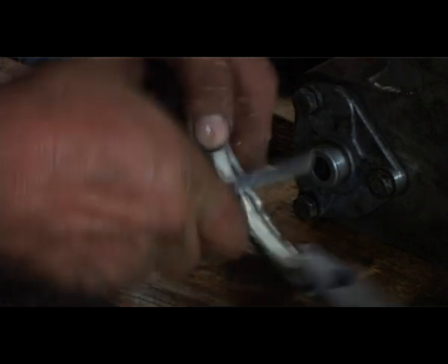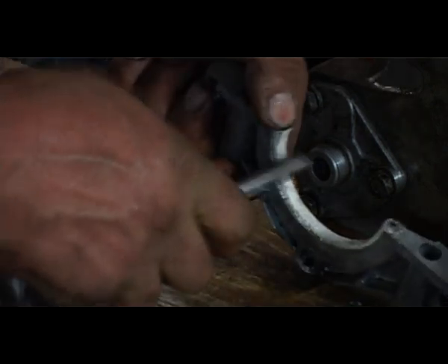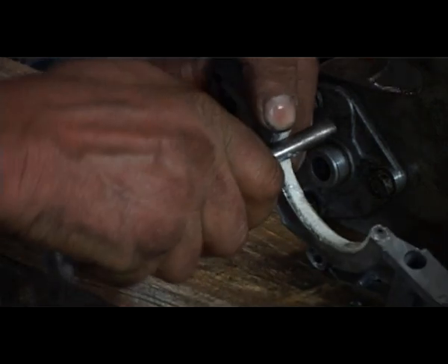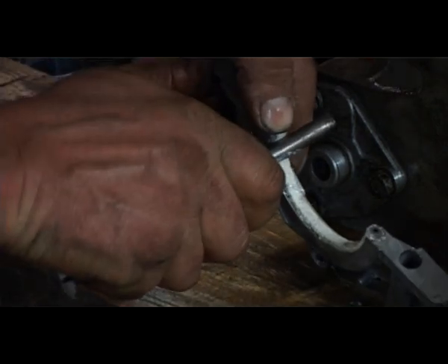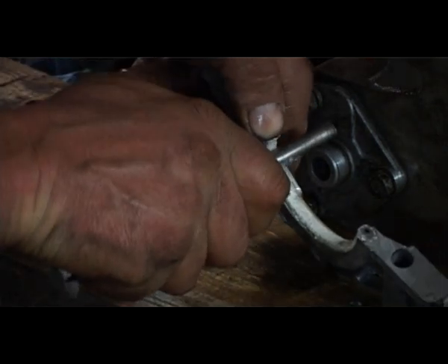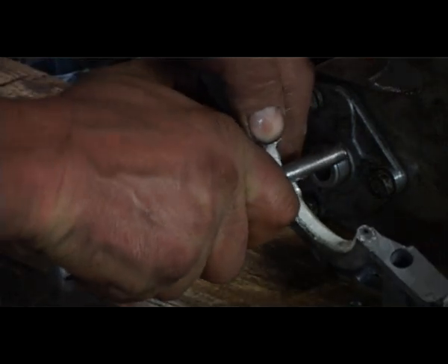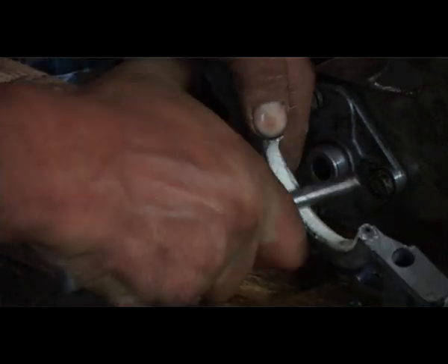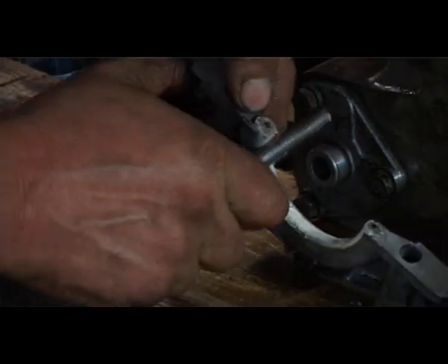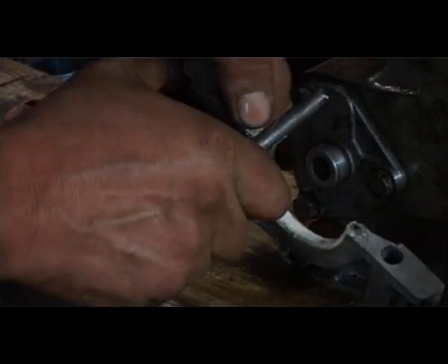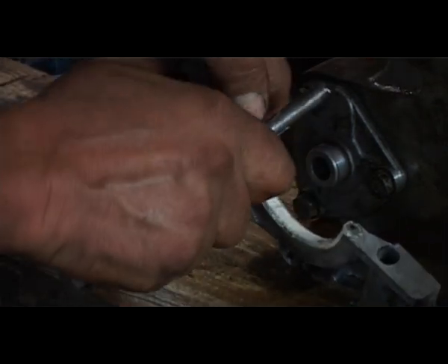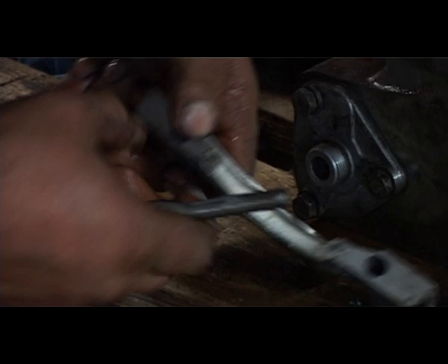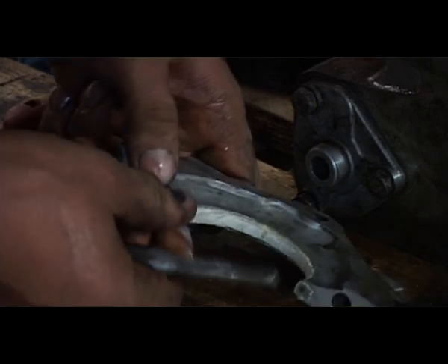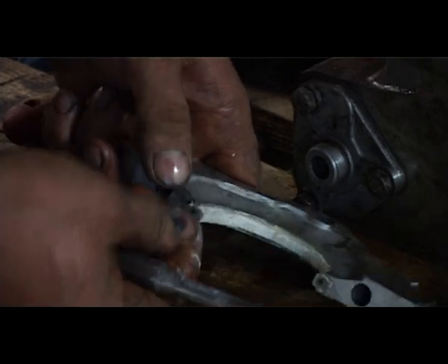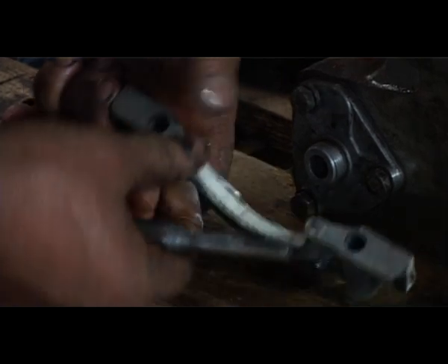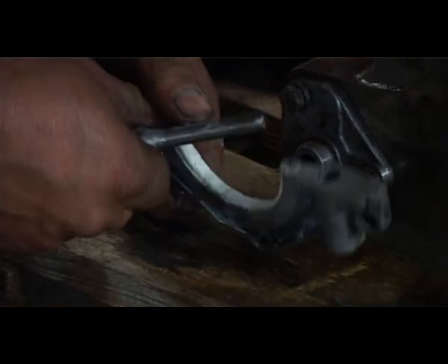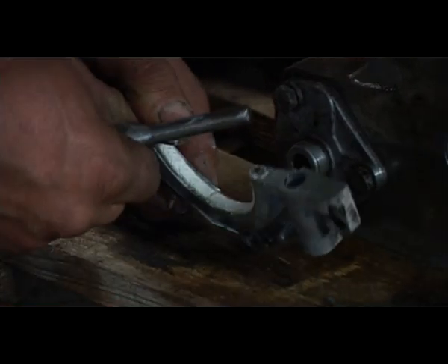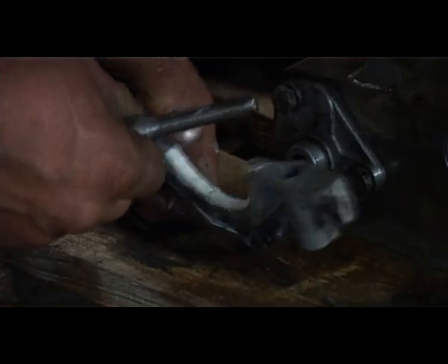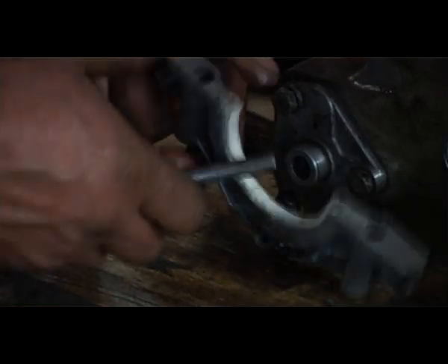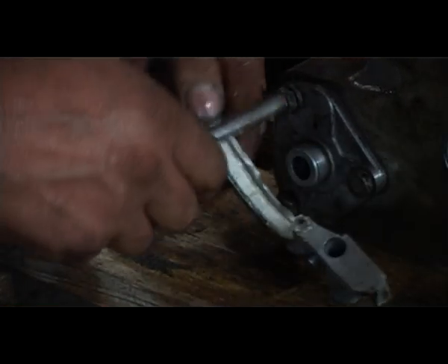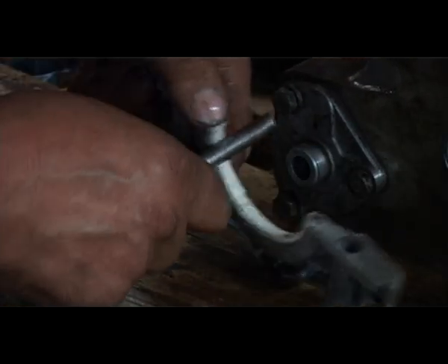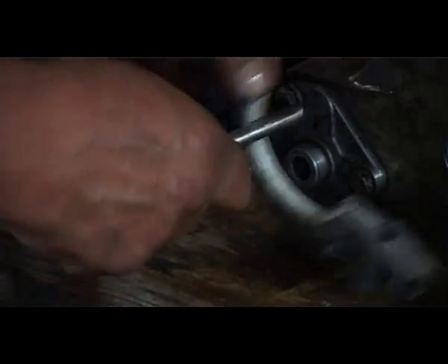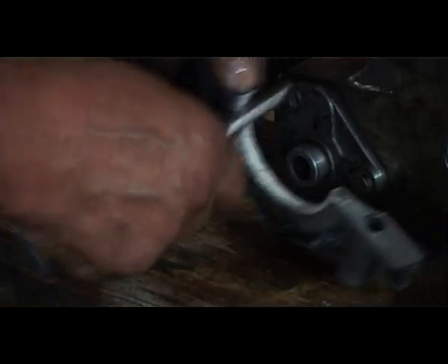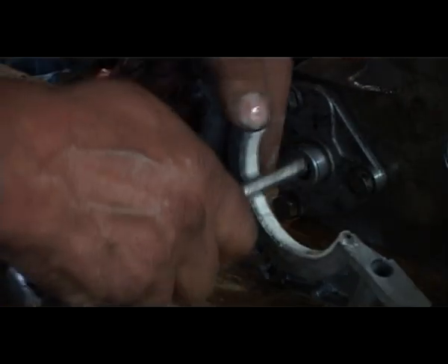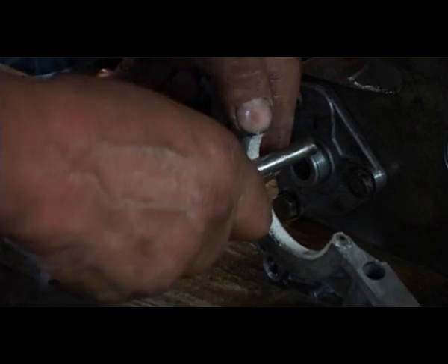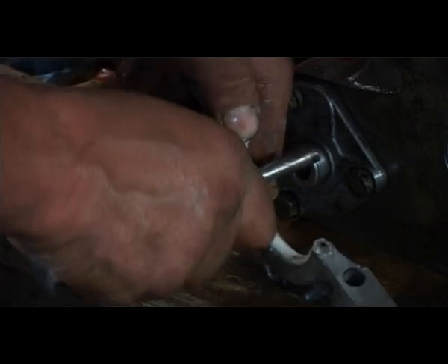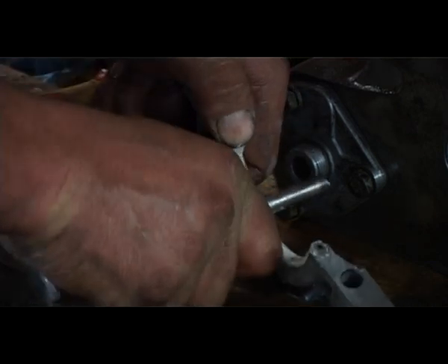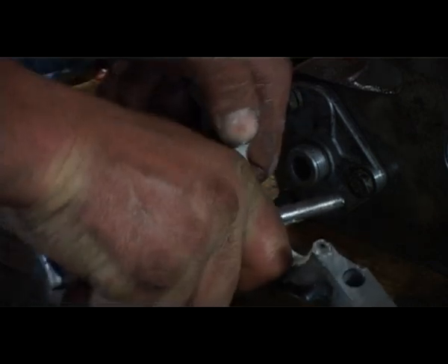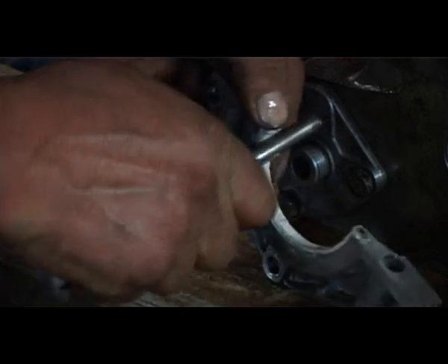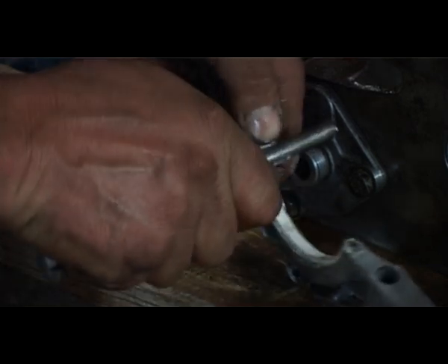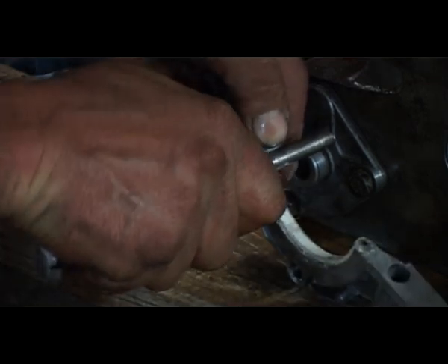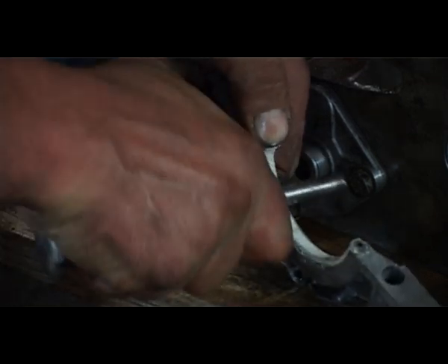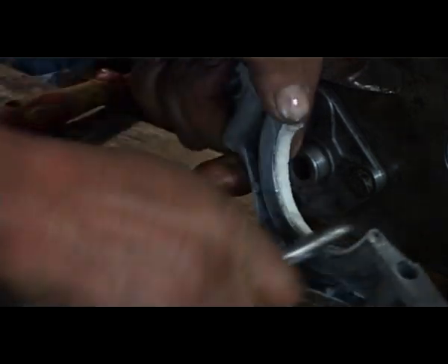If we work it down and press on the end of the seal we can work it in and slowly get it somewhere near where it should be, which is a bit of a job. It can take ages to get it right.